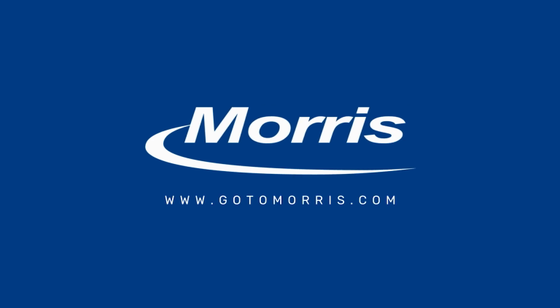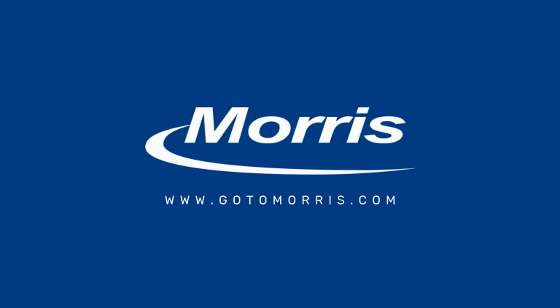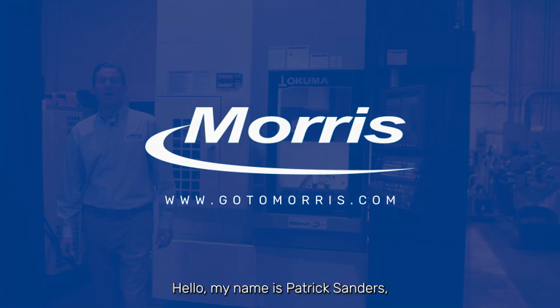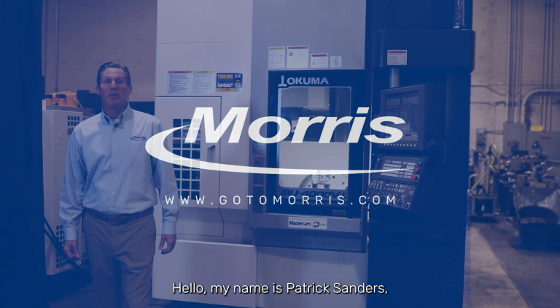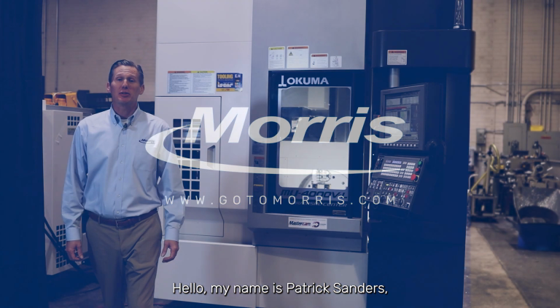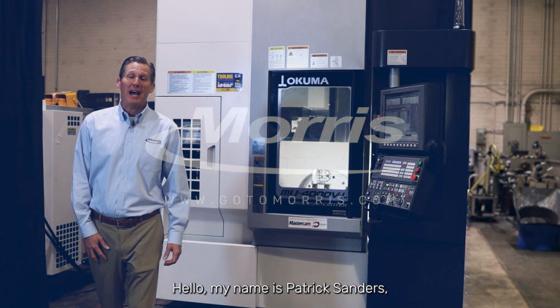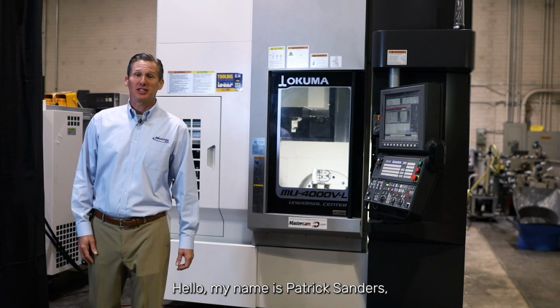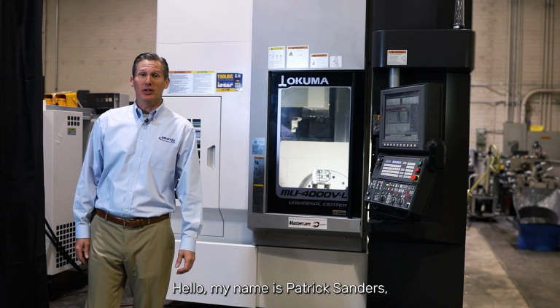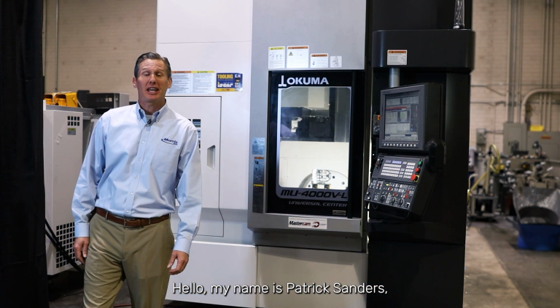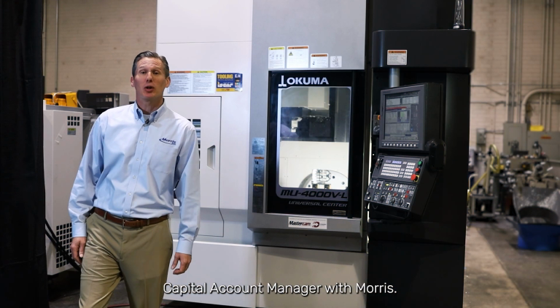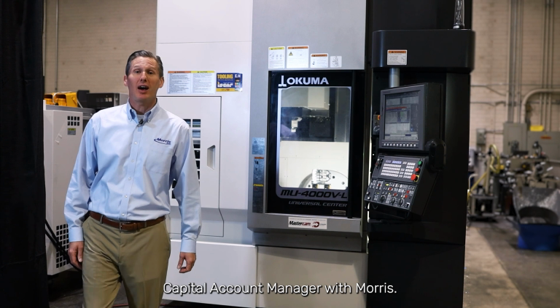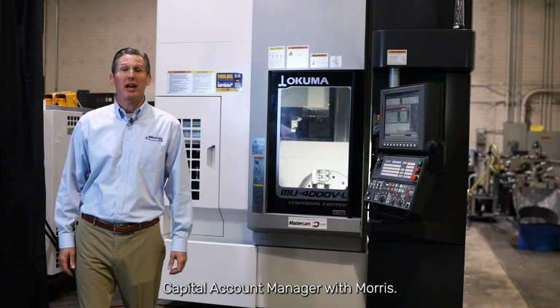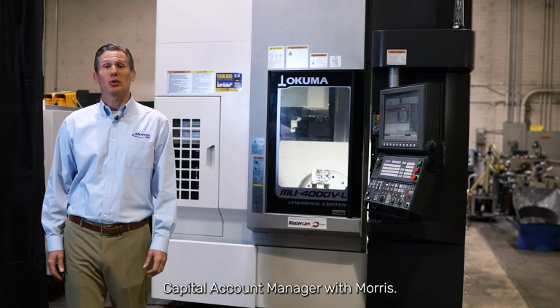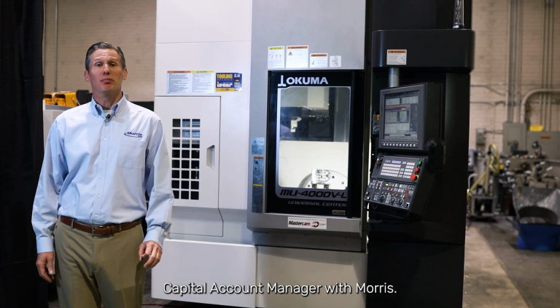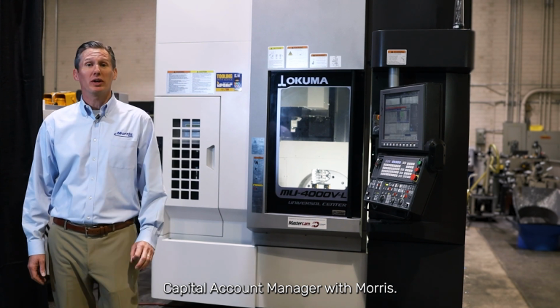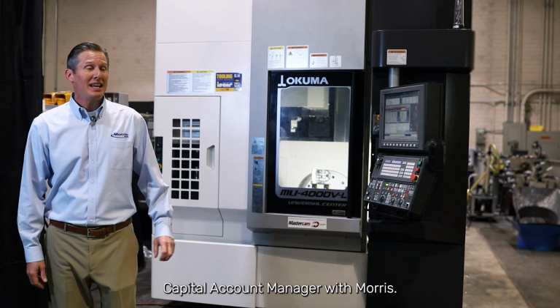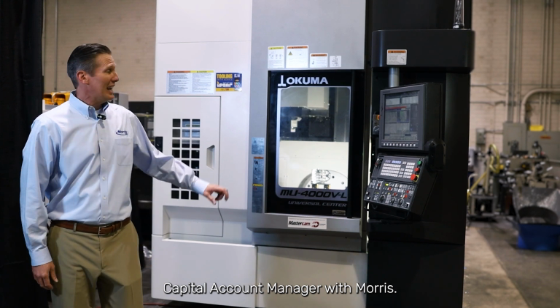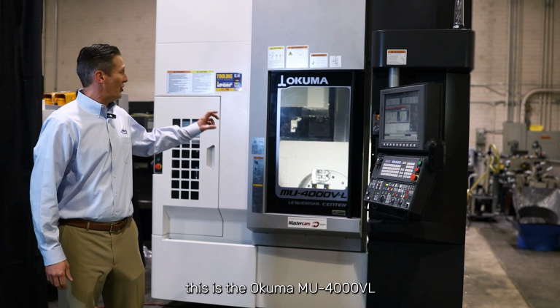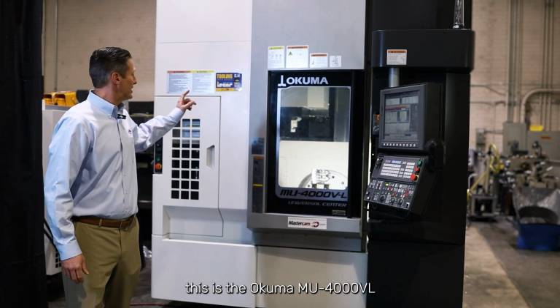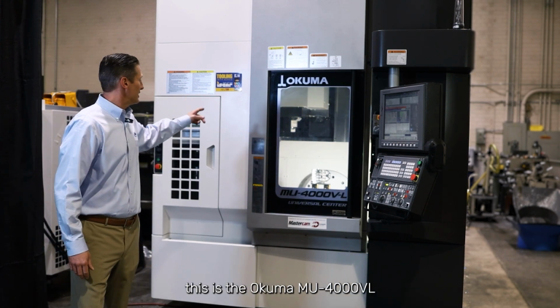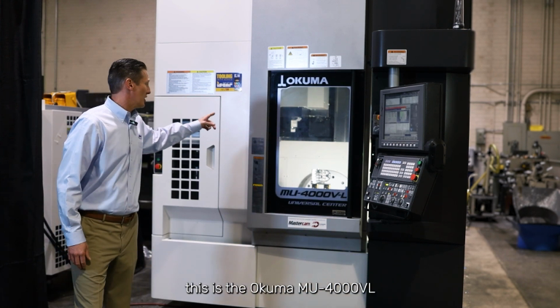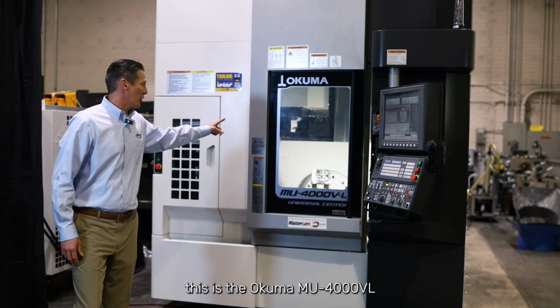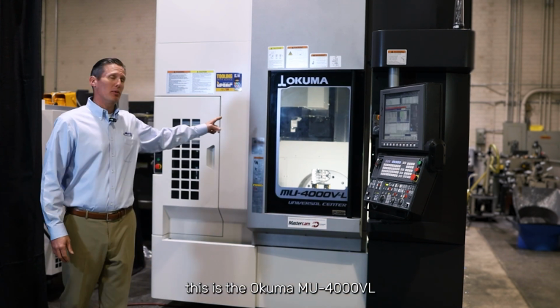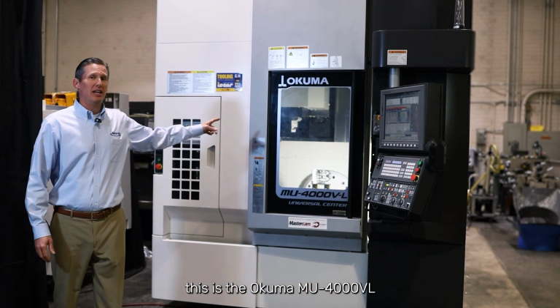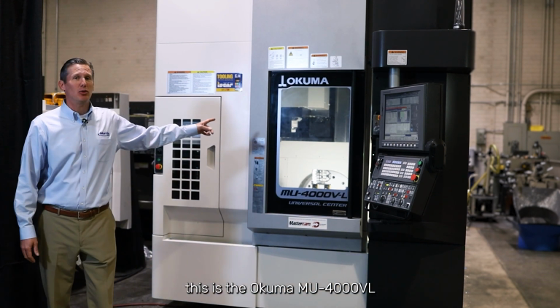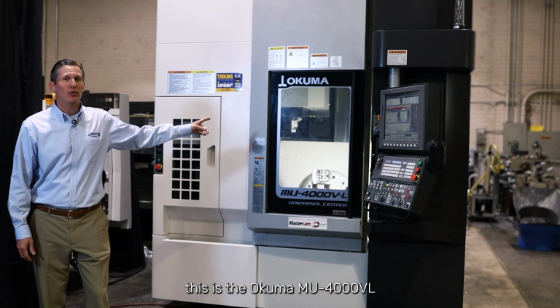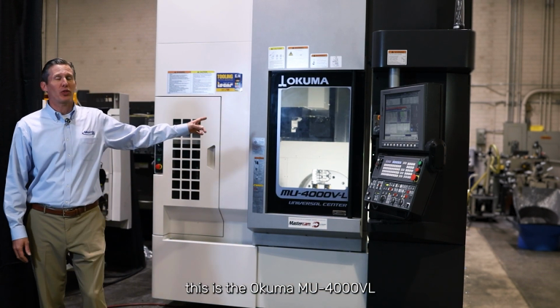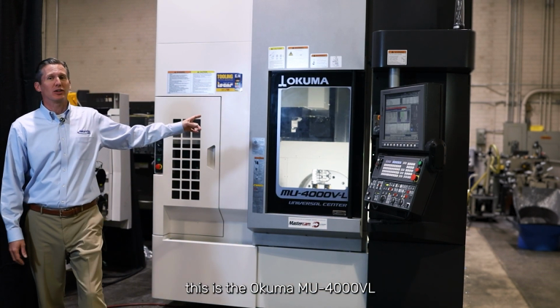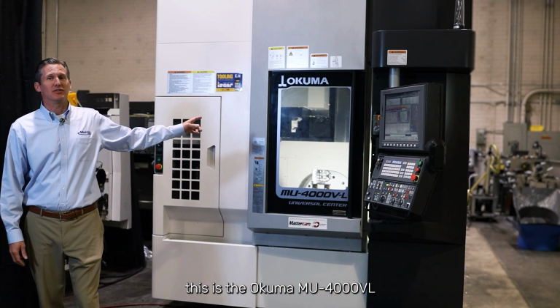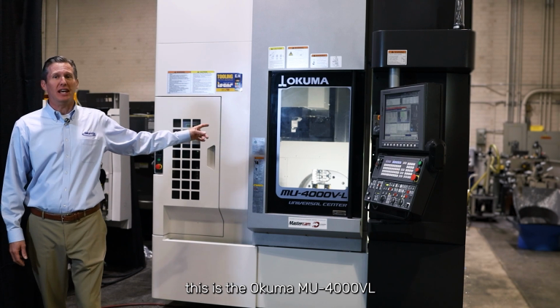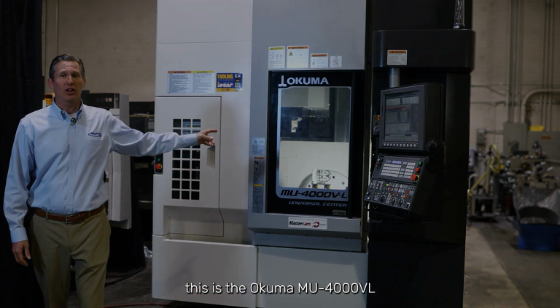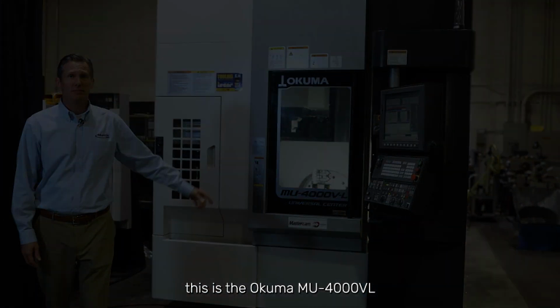Hello, my name is Patrick Sanders, Capital Account Manager with Morris. This is the Okuma MU-4000VL.